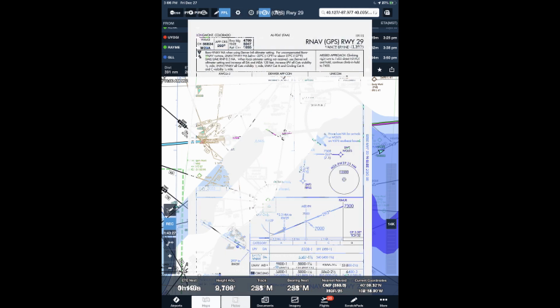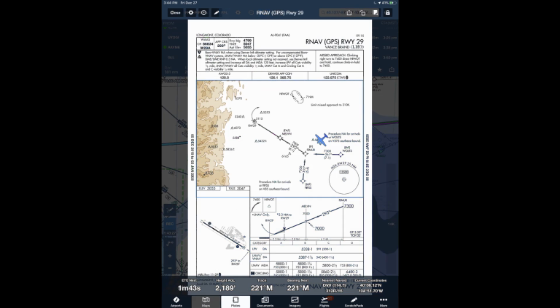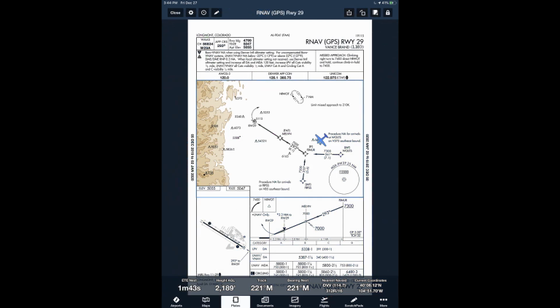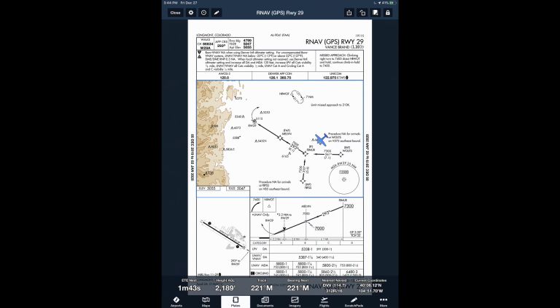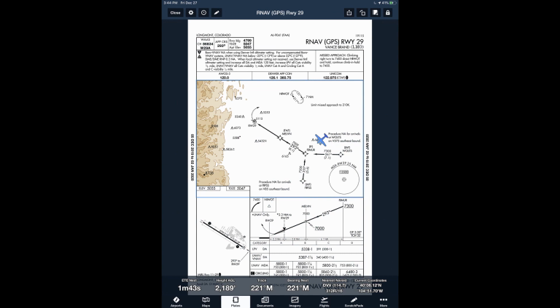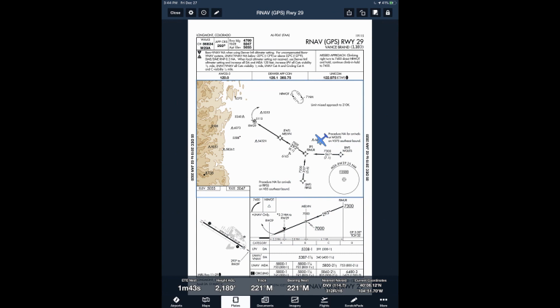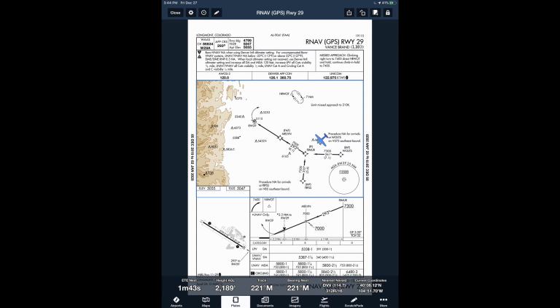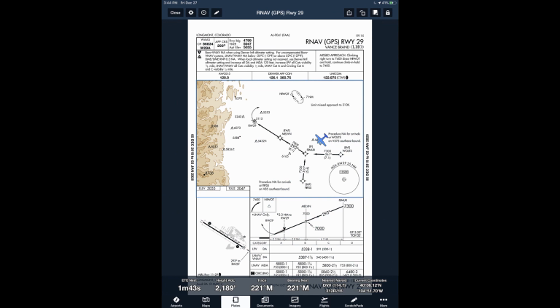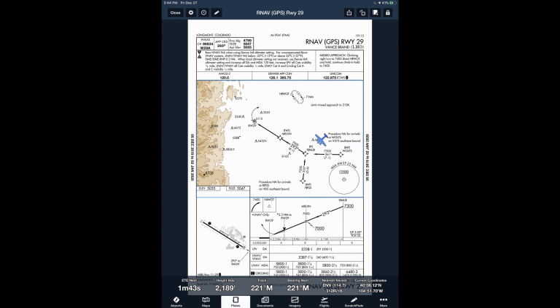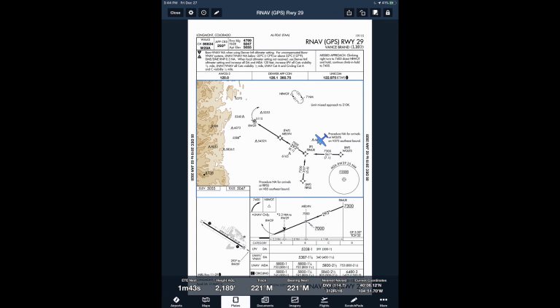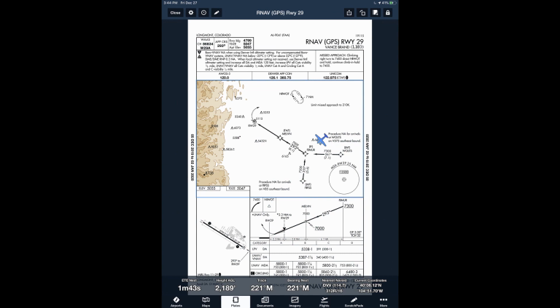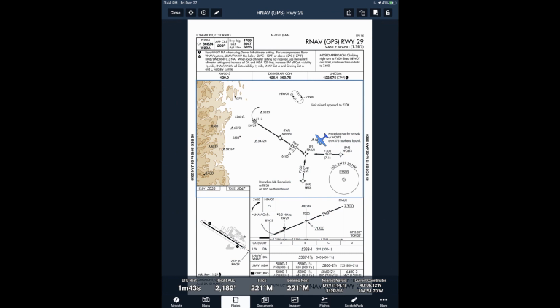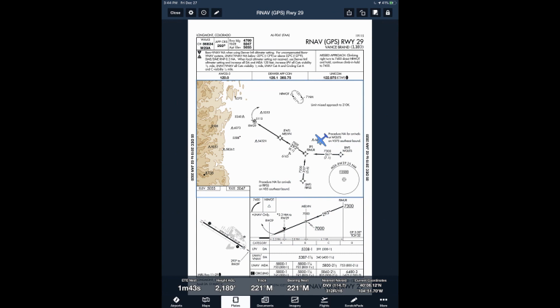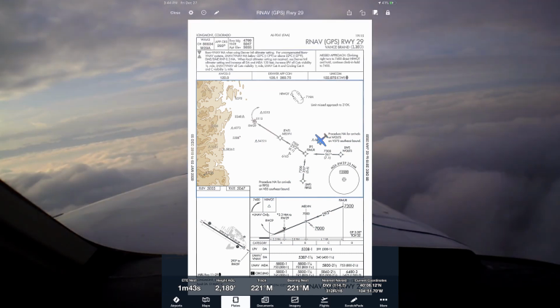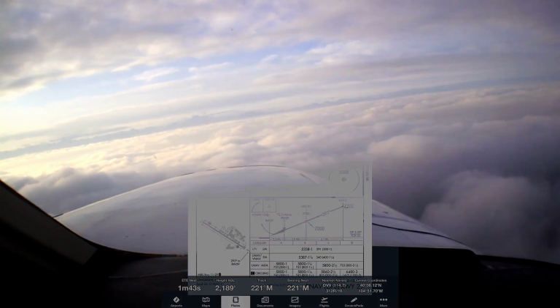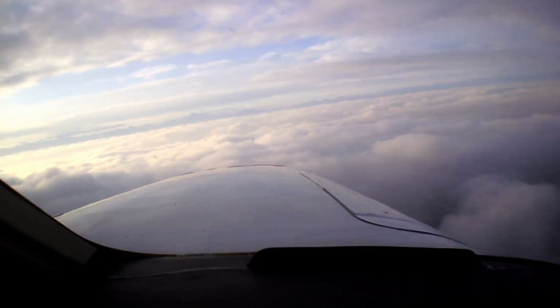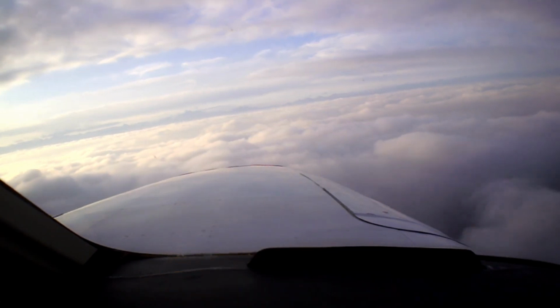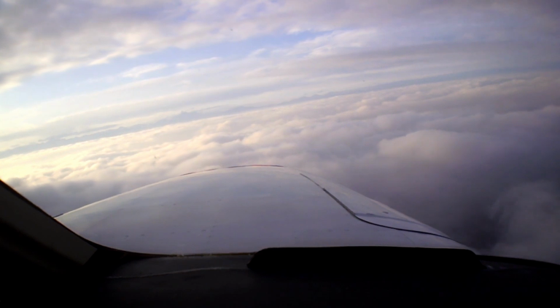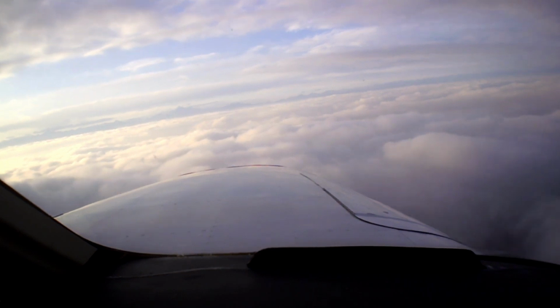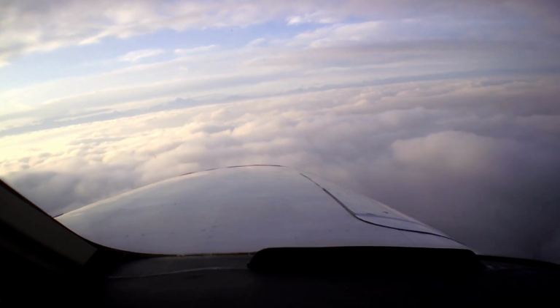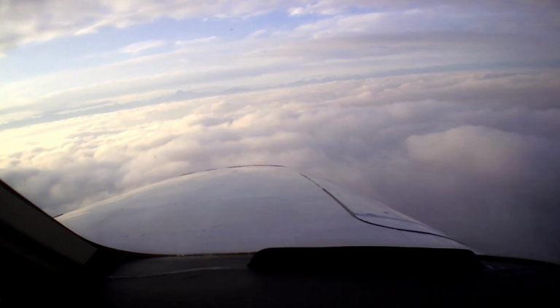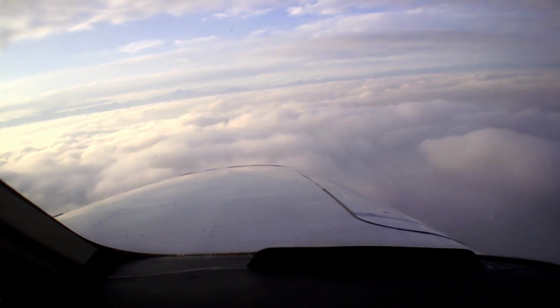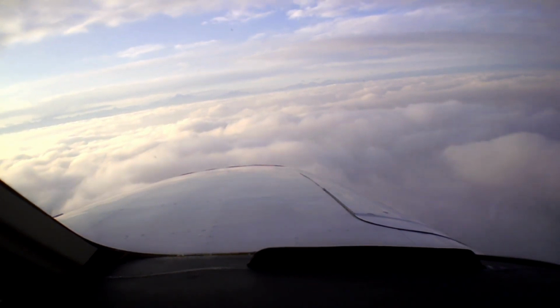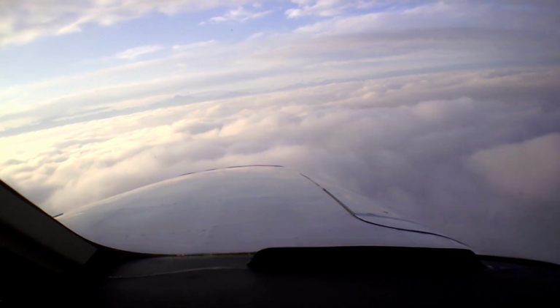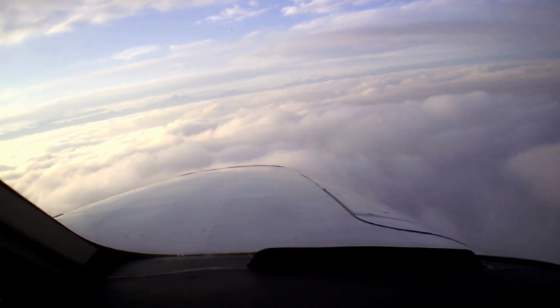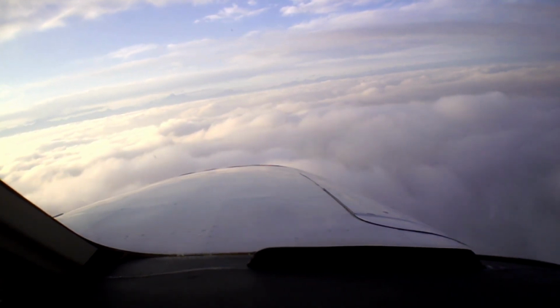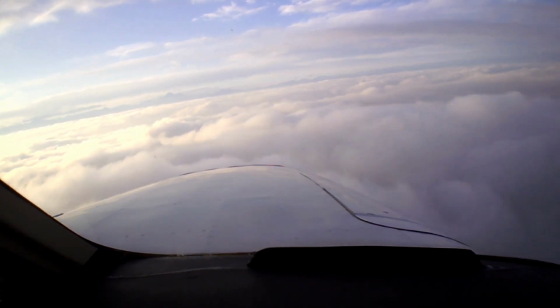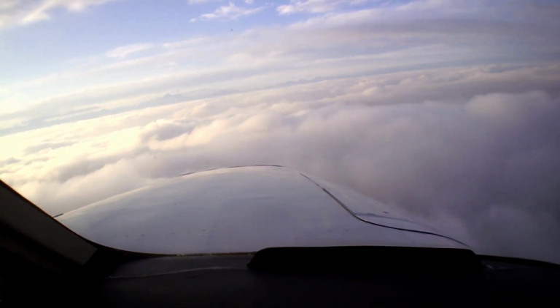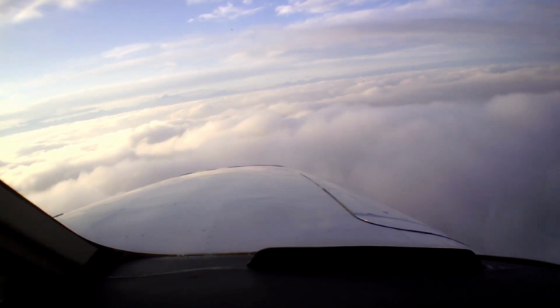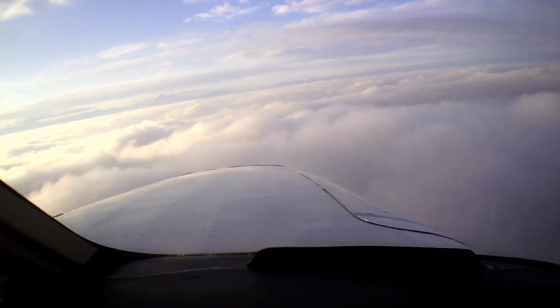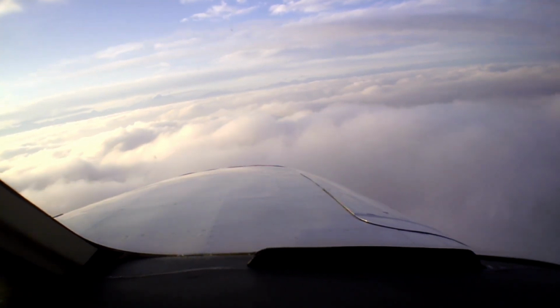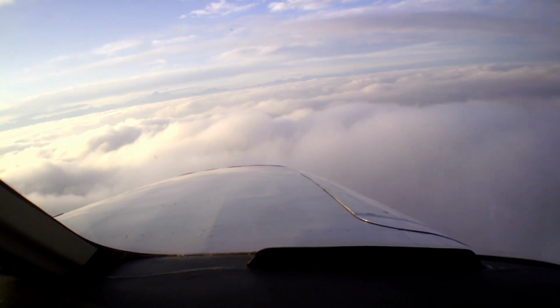After making our way around the weather, we shot the GPS-29 approach into Longmont through a thin overcast. Thanks for flying with us as we hashtag fly like a champion today.